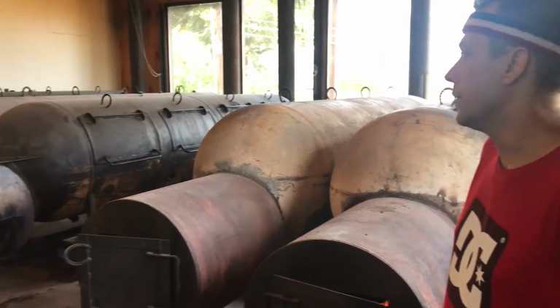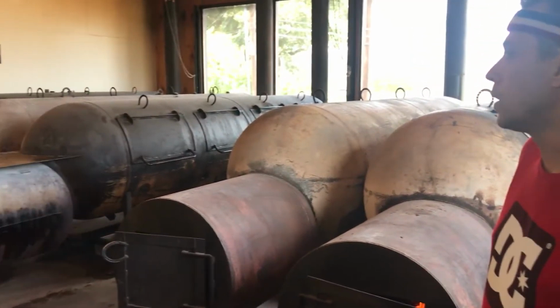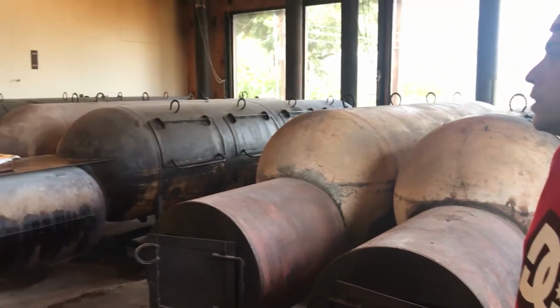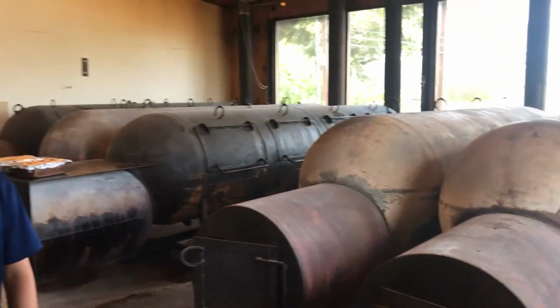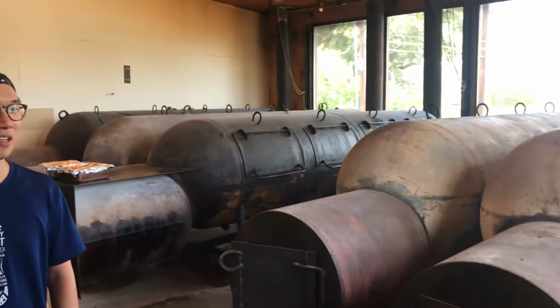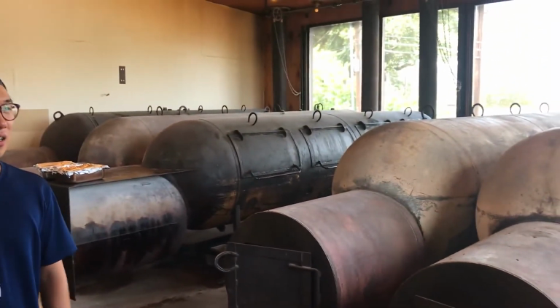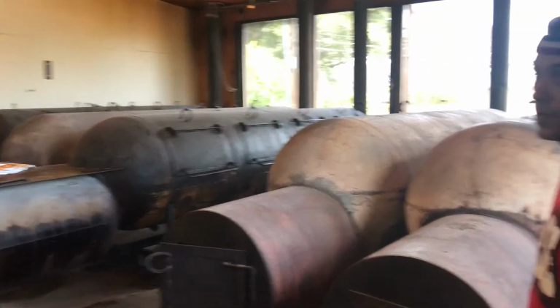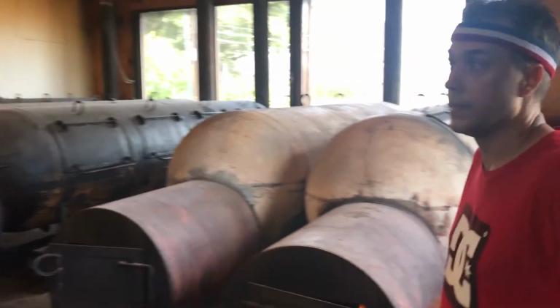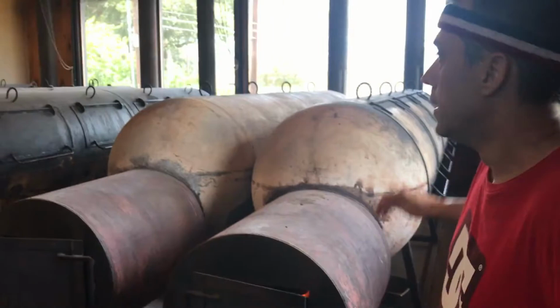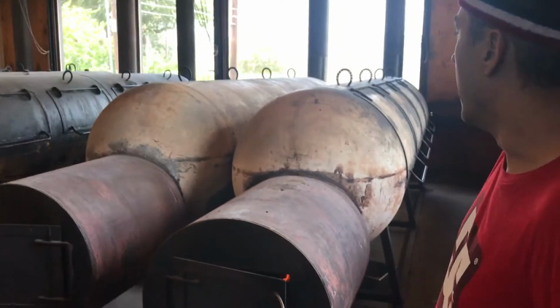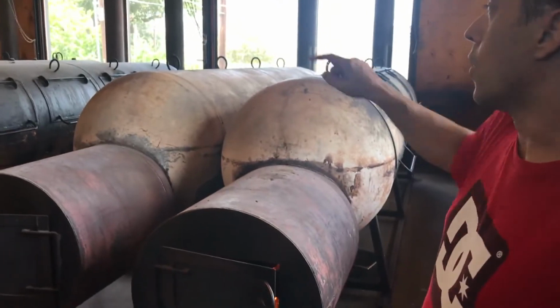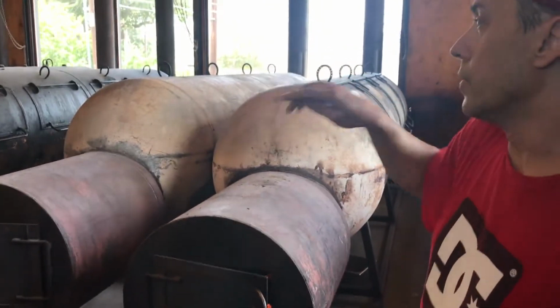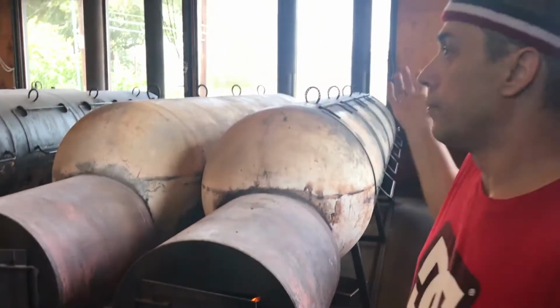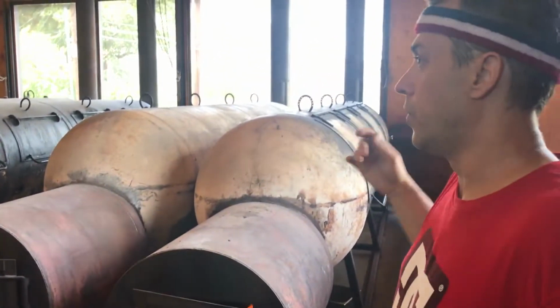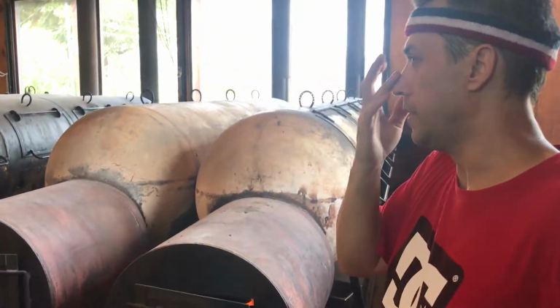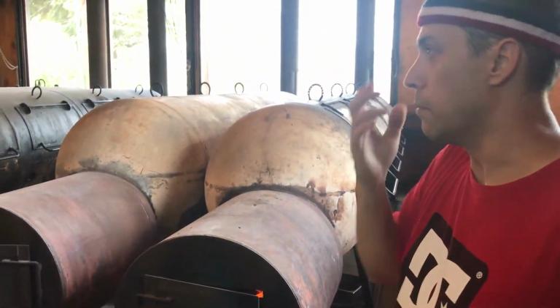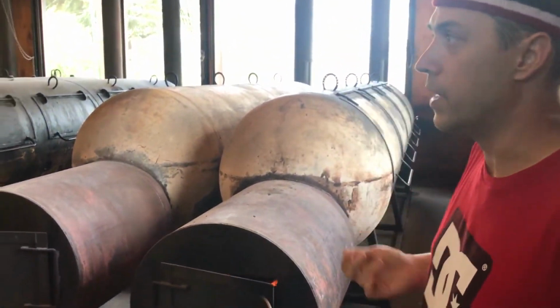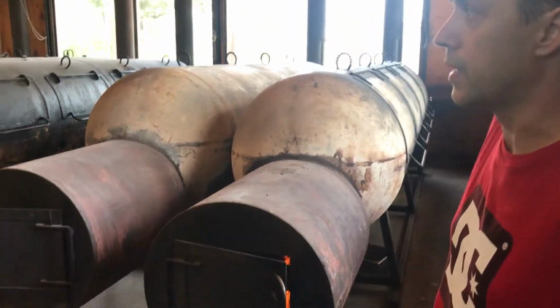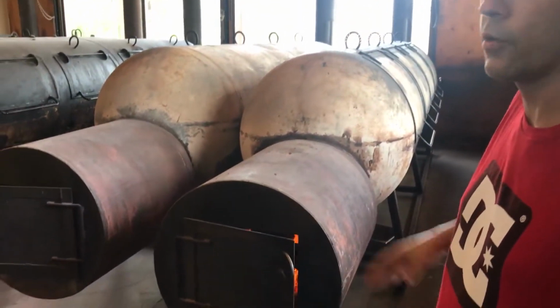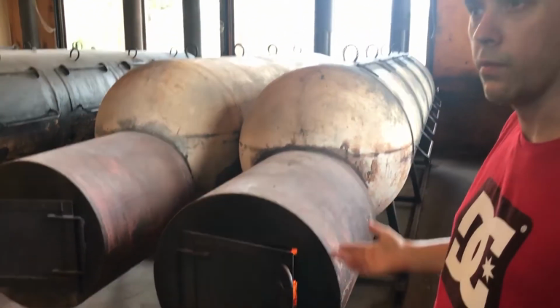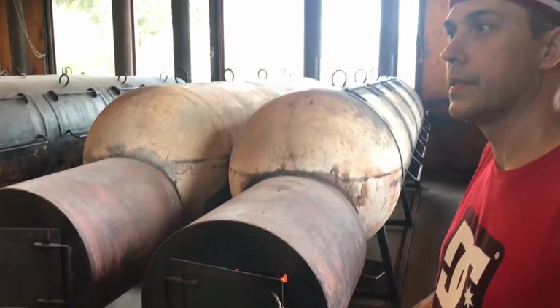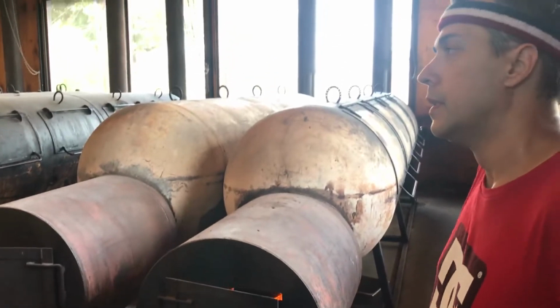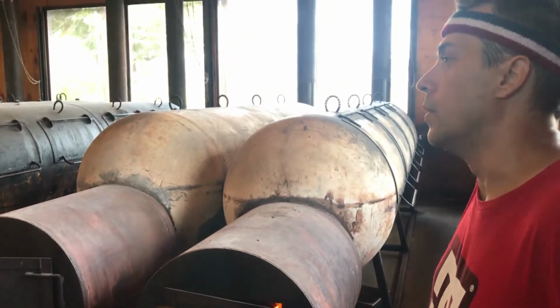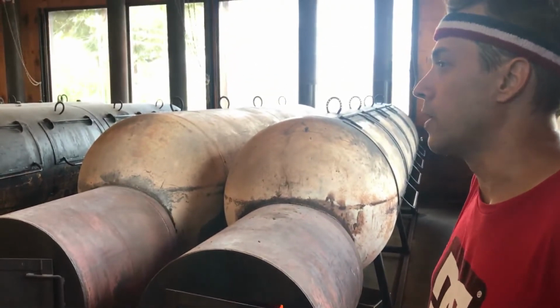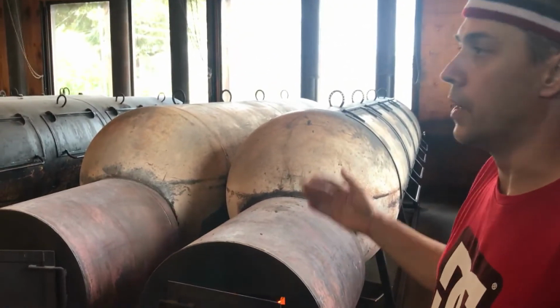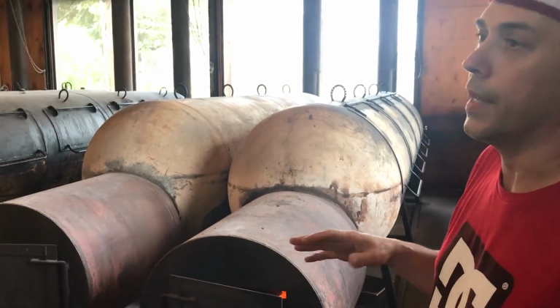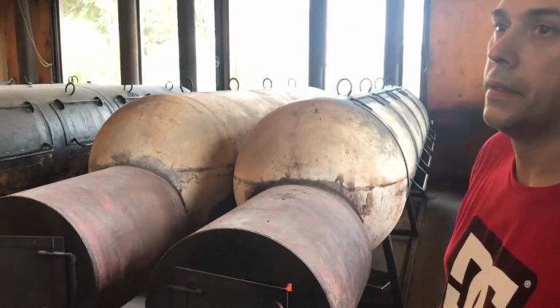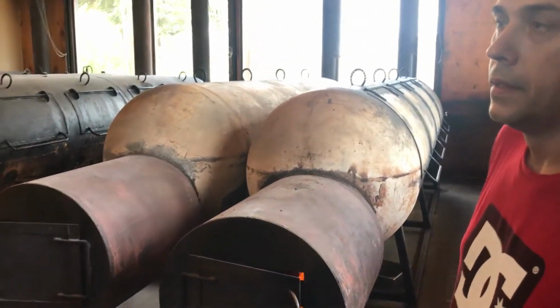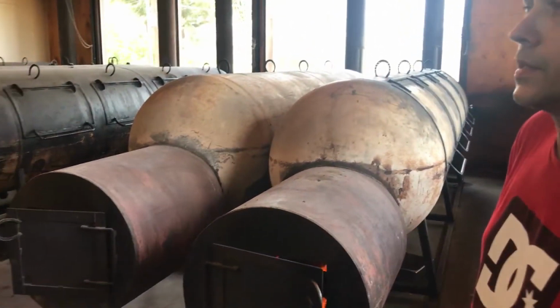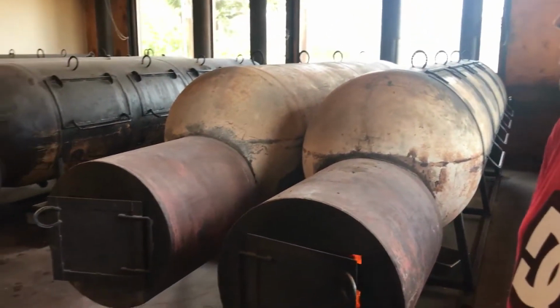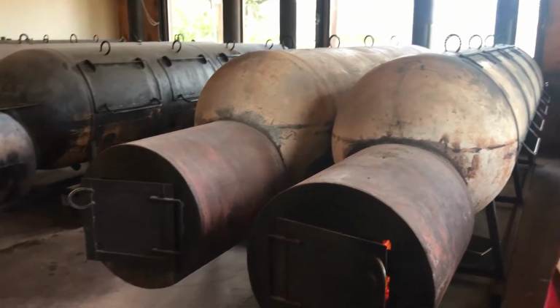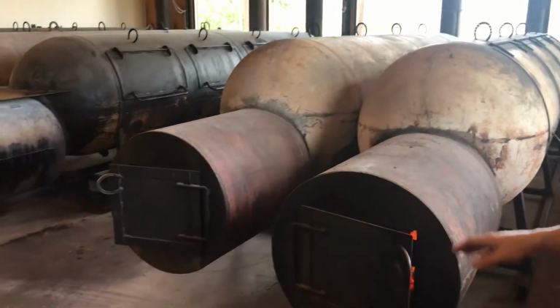So that equates to — today we're doing 93 briskets, and each of our cookers are pretty much fully loaded. The most we've done is like 120 briskets, so 93 is actually on the low end. We've been averaging like 110.